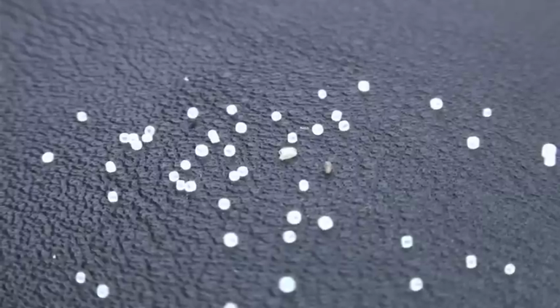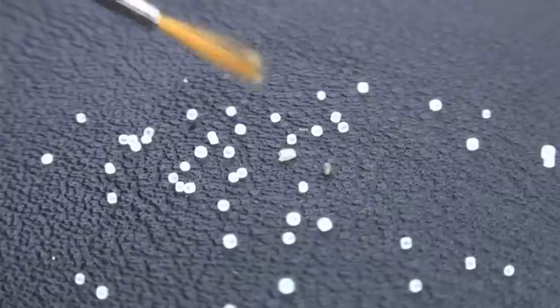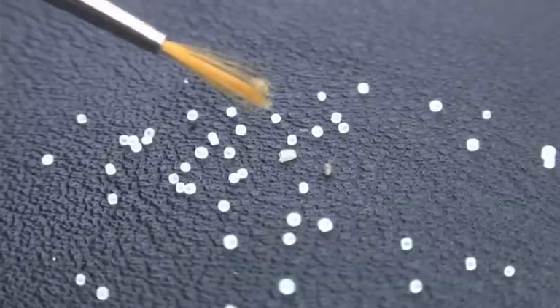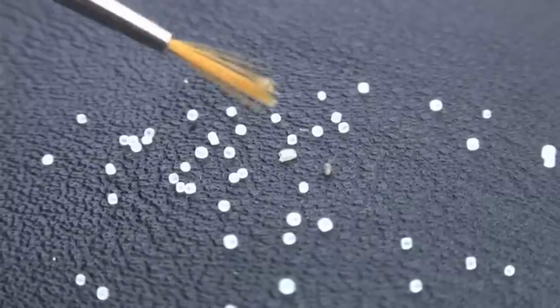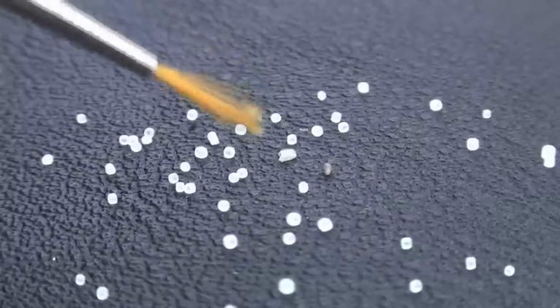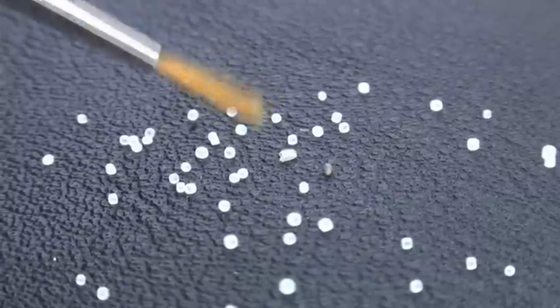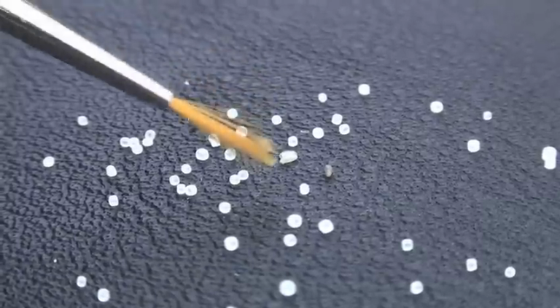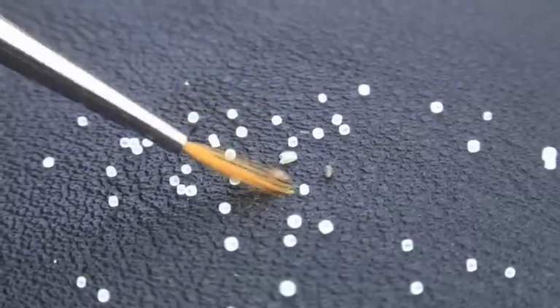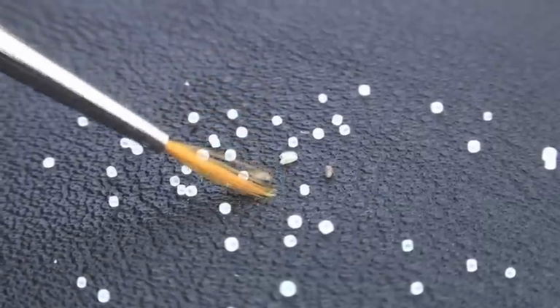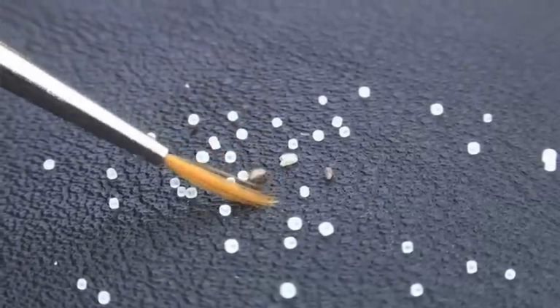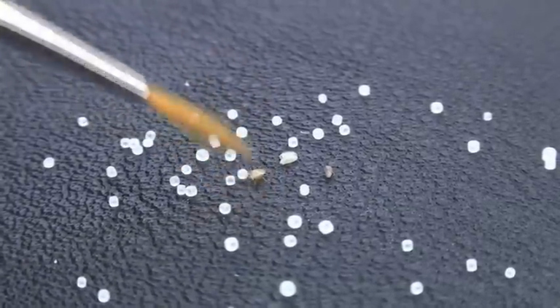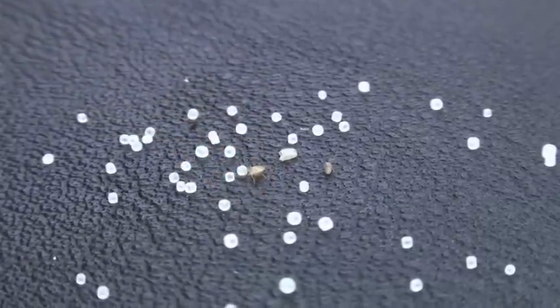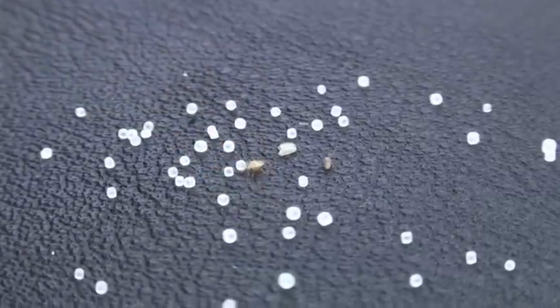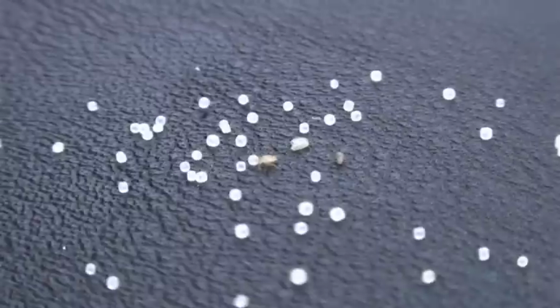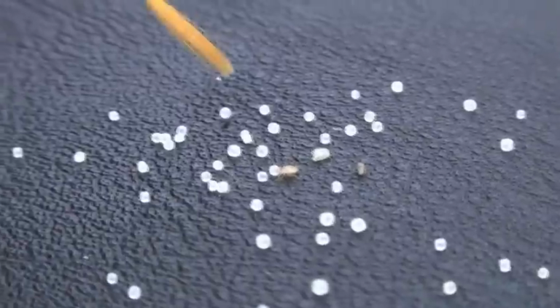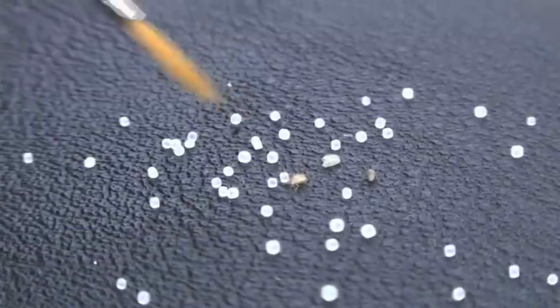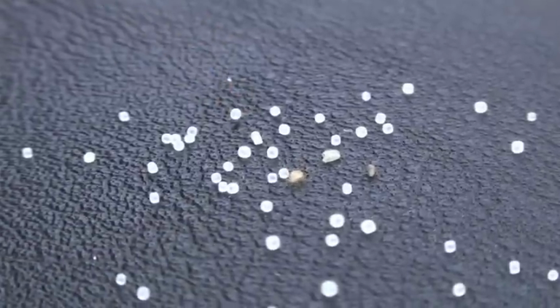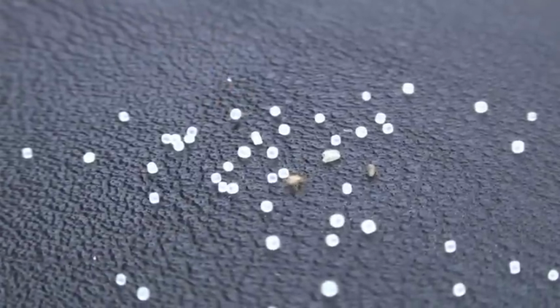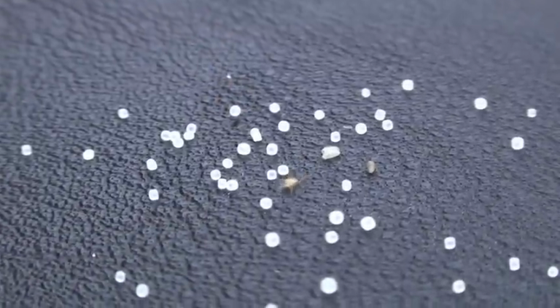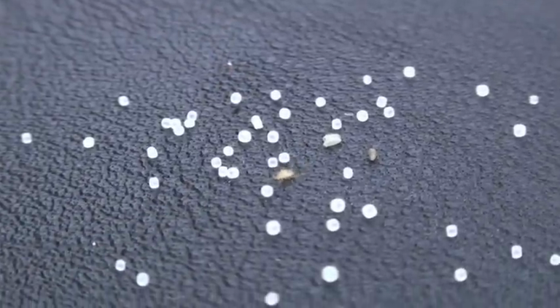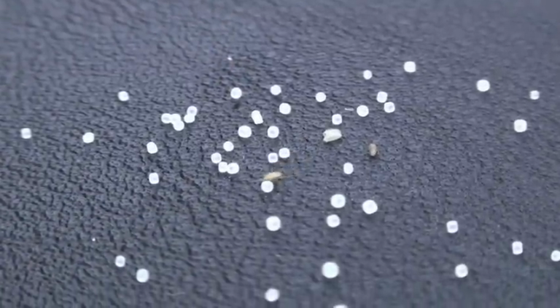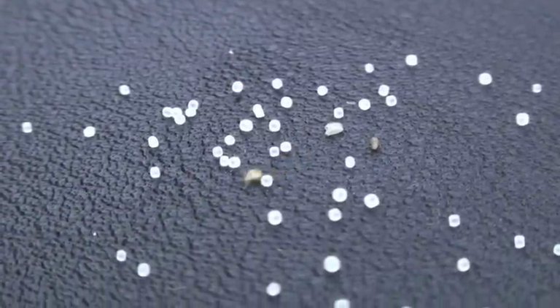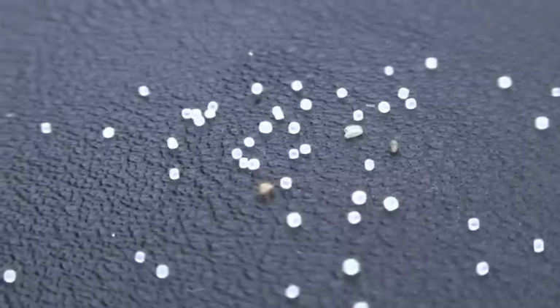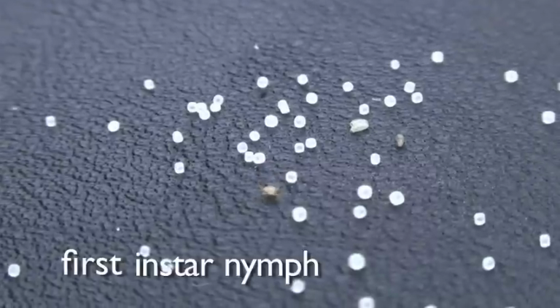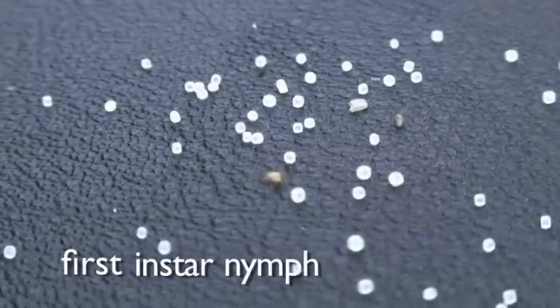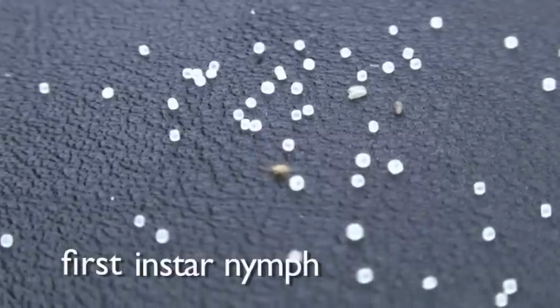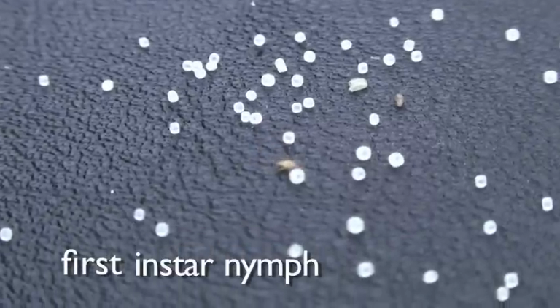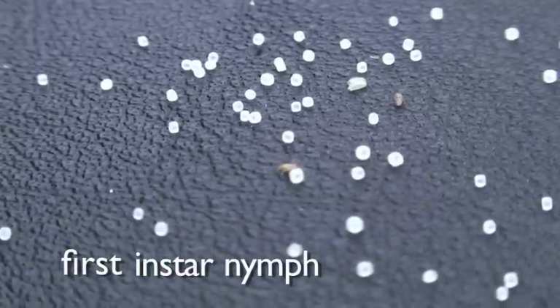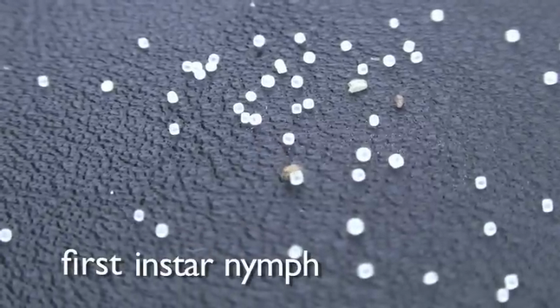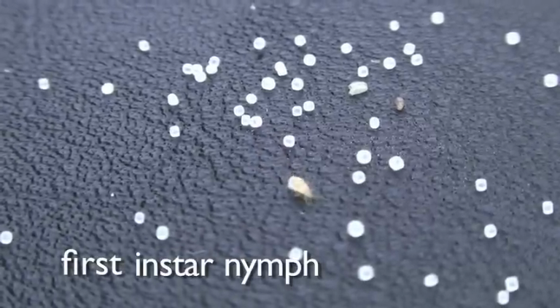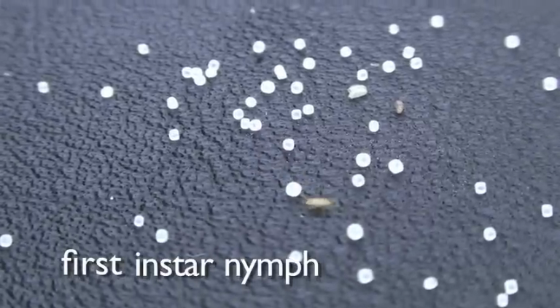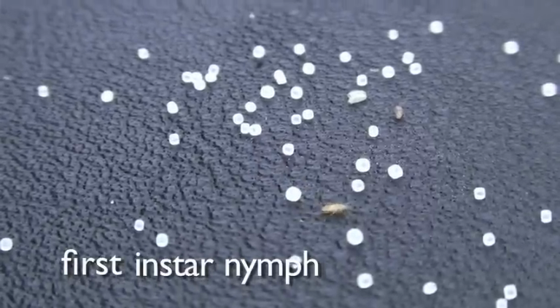The eggs are tiny, and the first little stage out of the egg is just as tiny. First instar nymphs can be almost impossible to see.